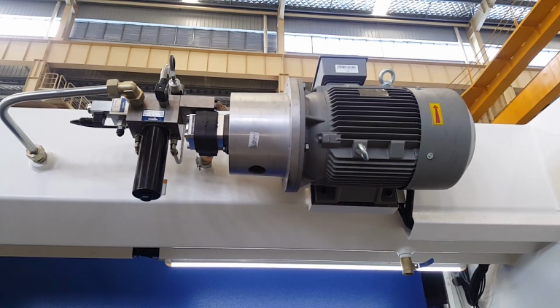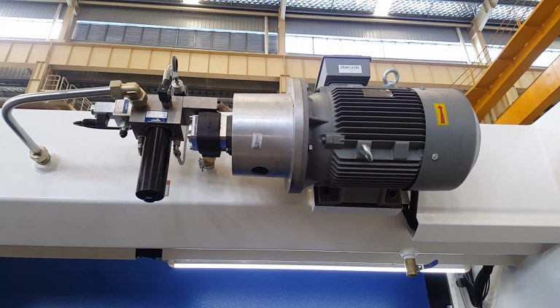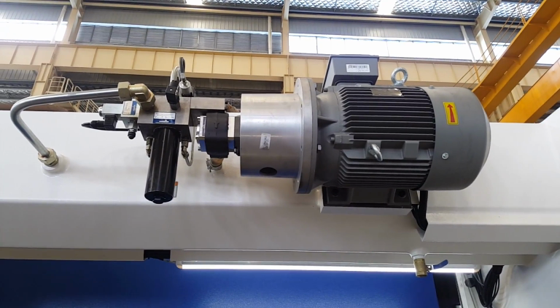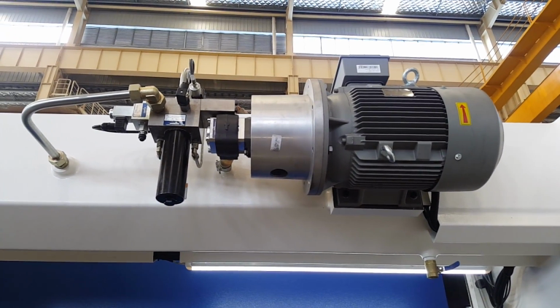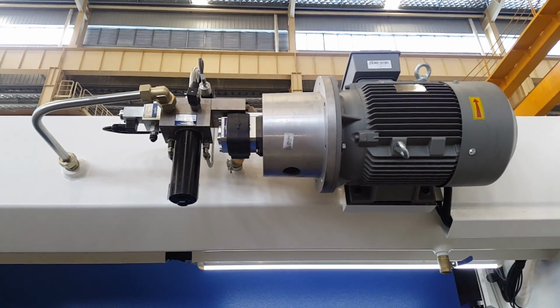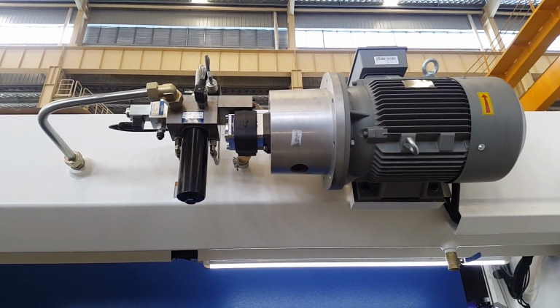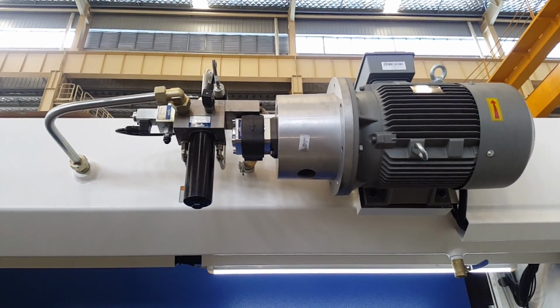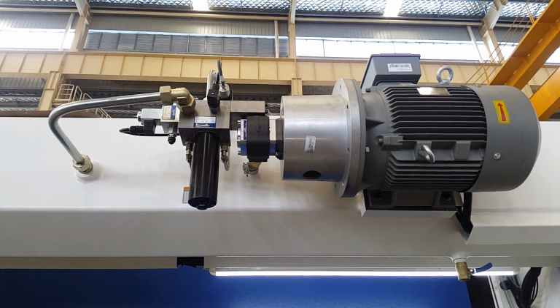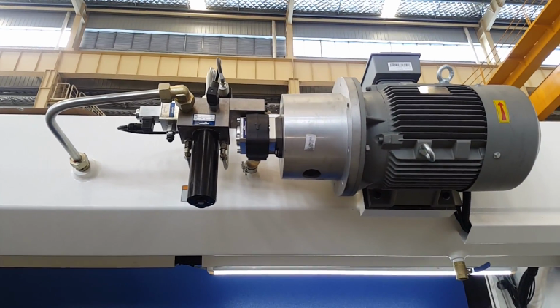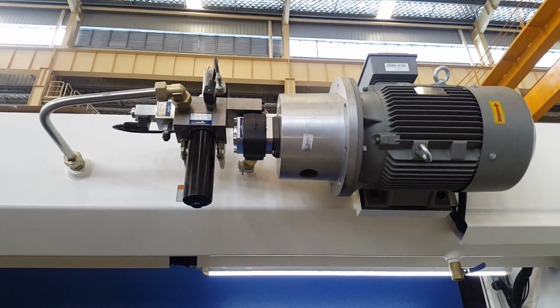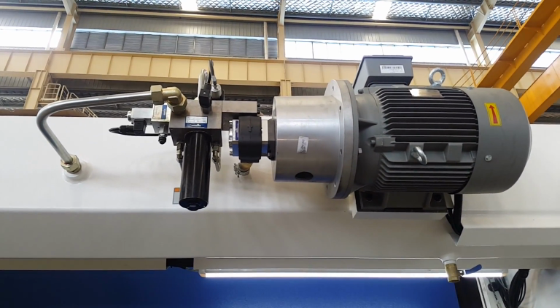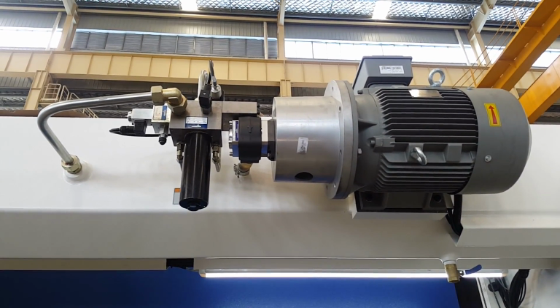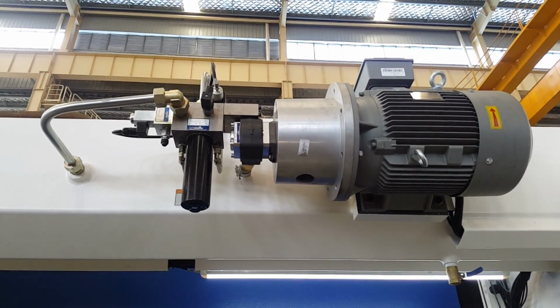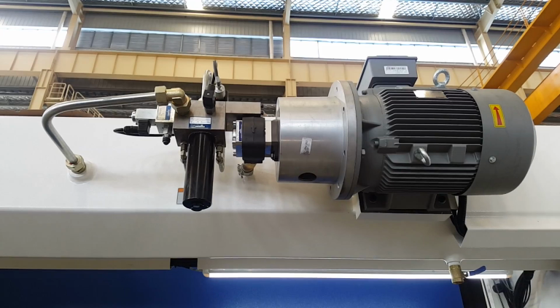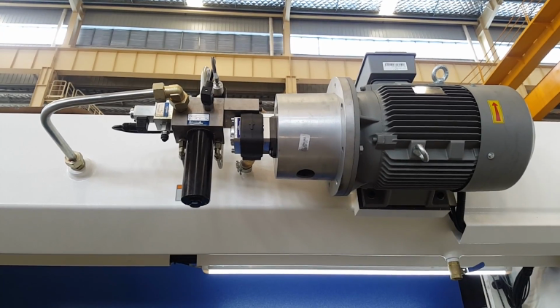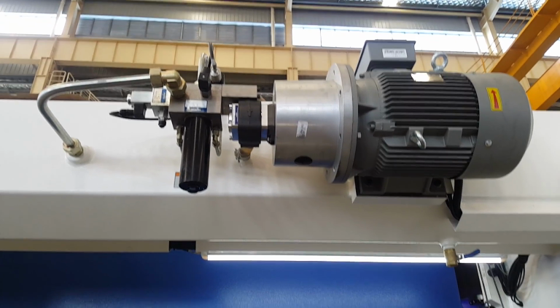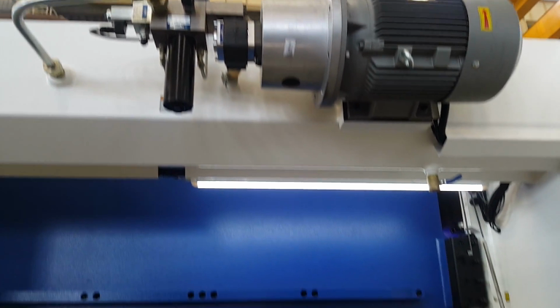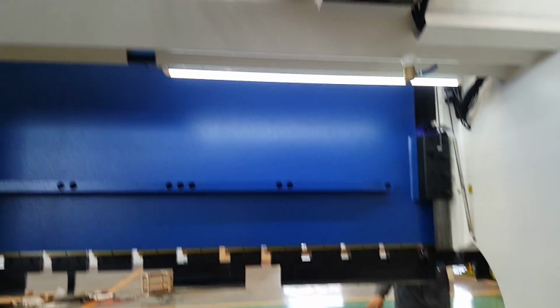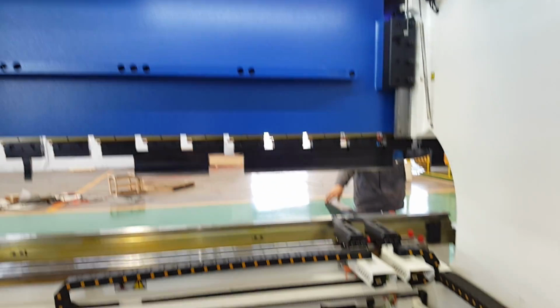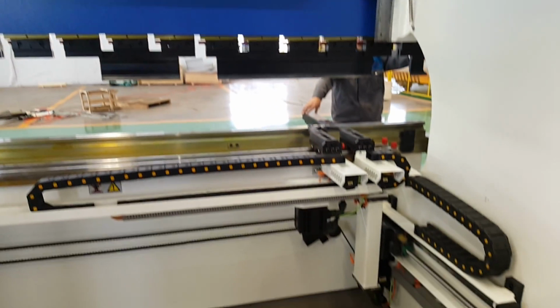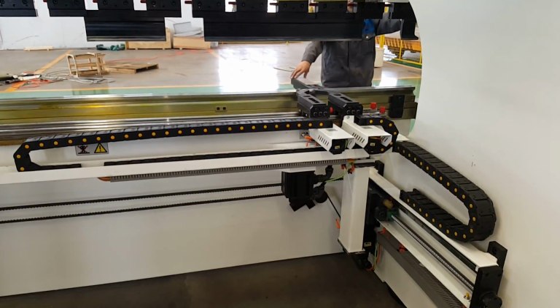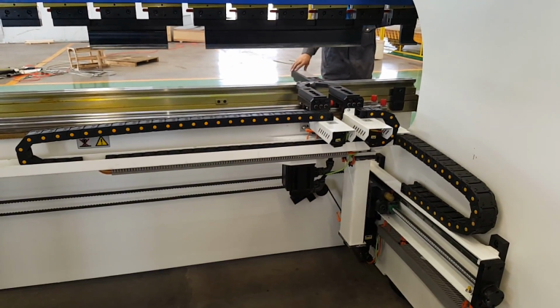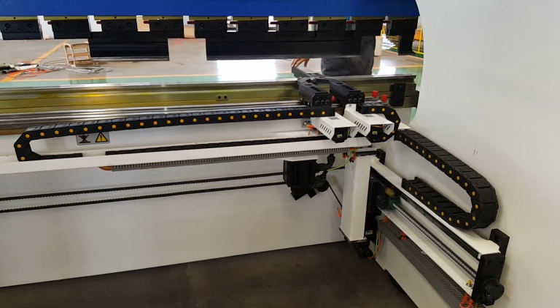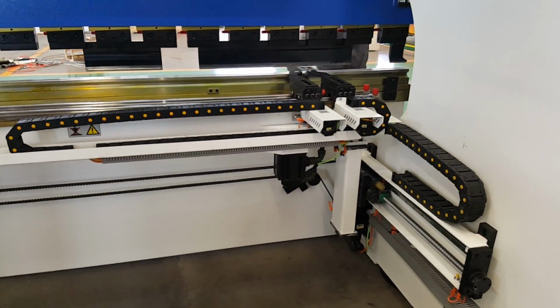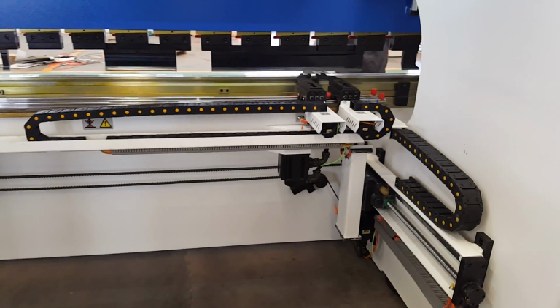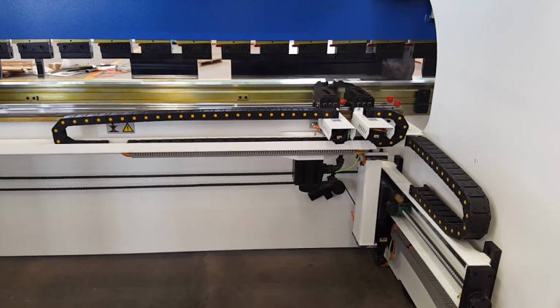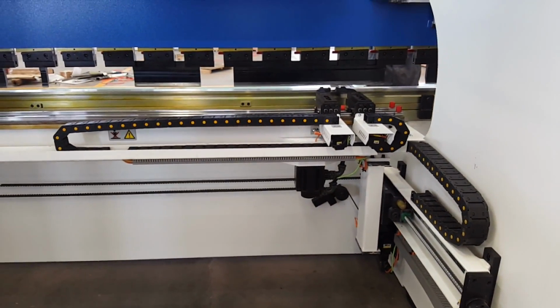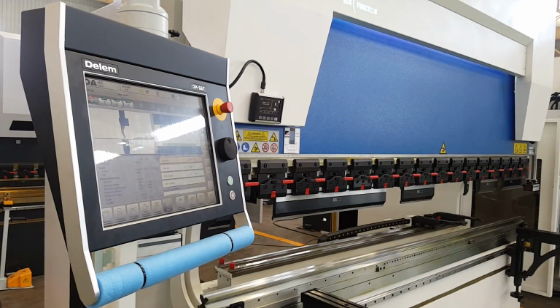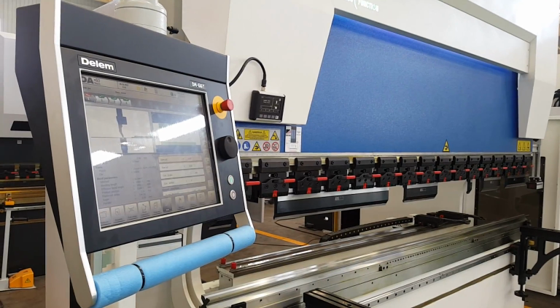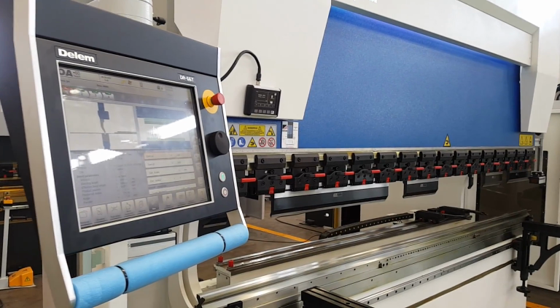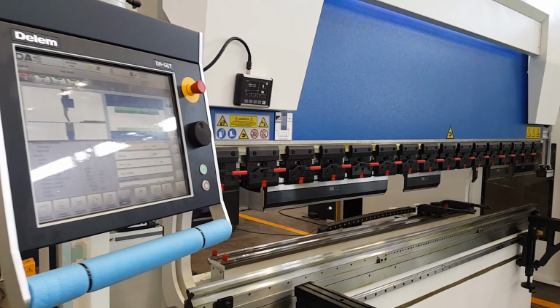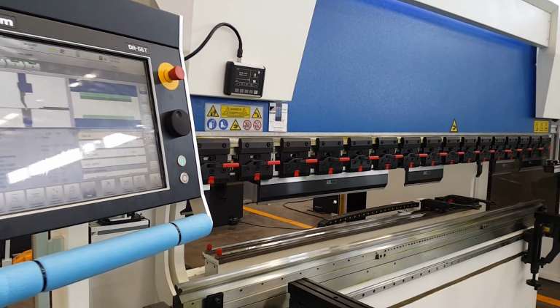The main motor and hydraulic system are from Herbica, made in Germany. Now we will show you bending. Here we go.